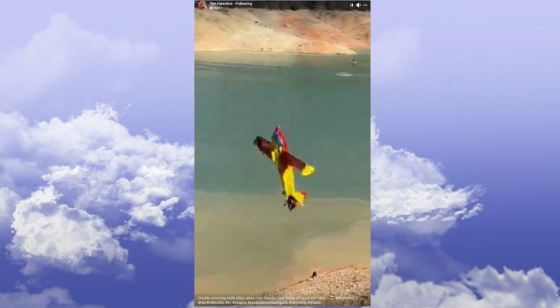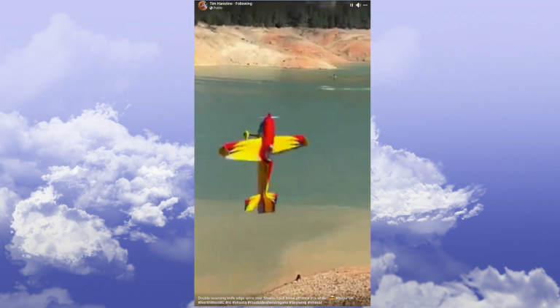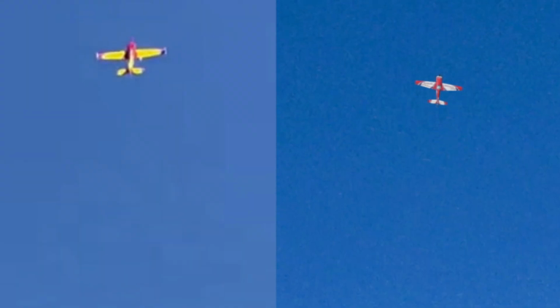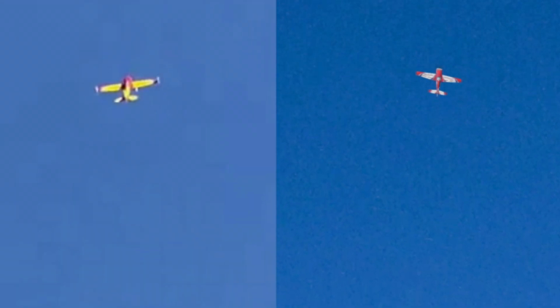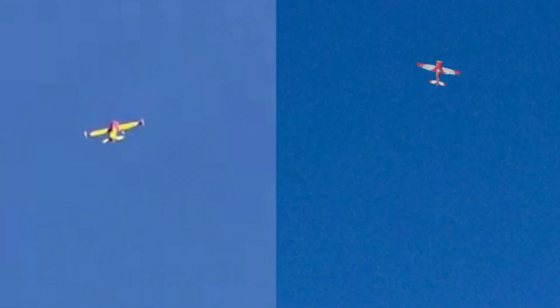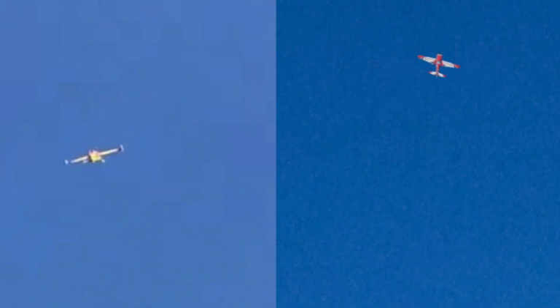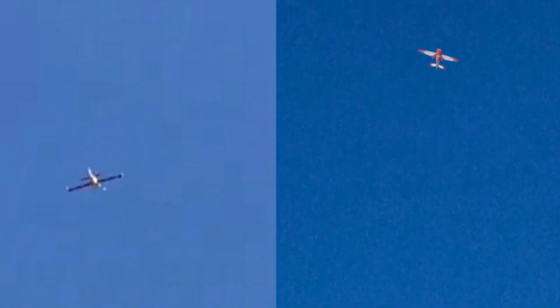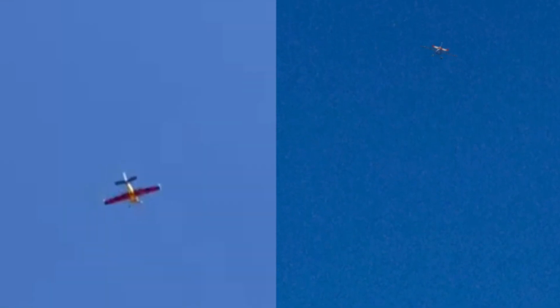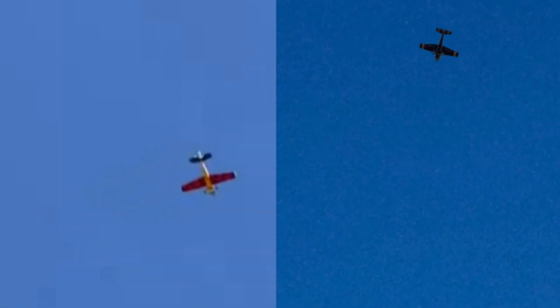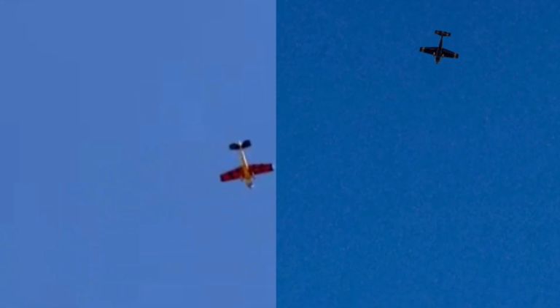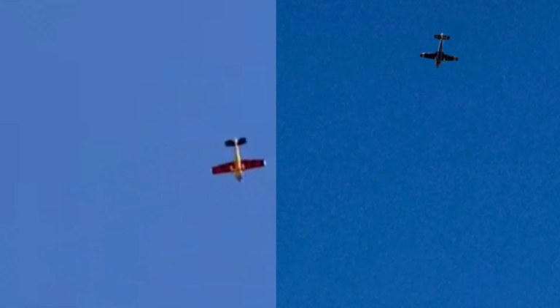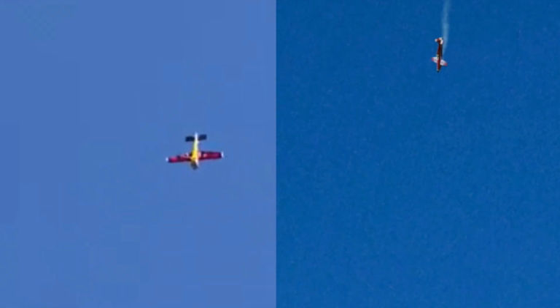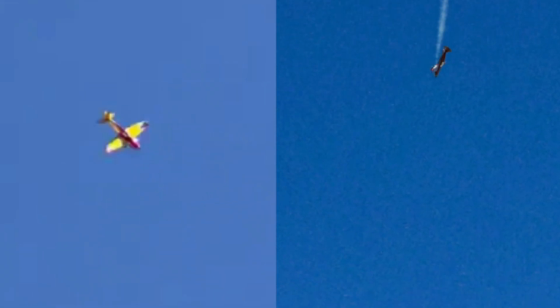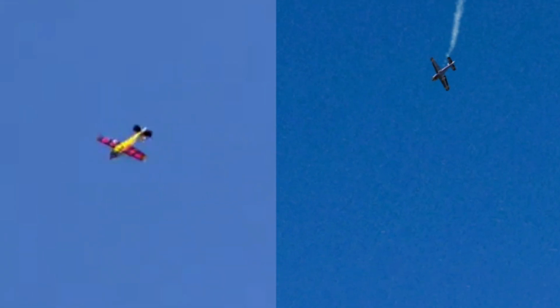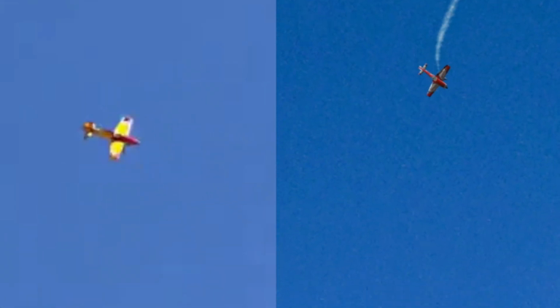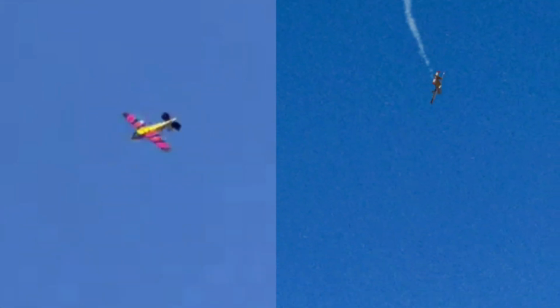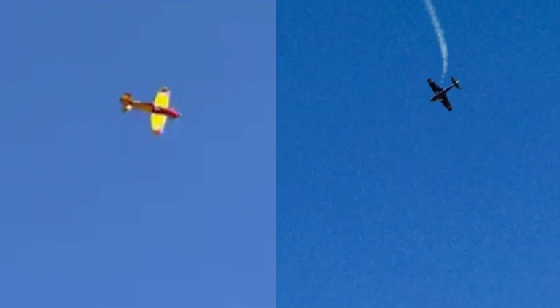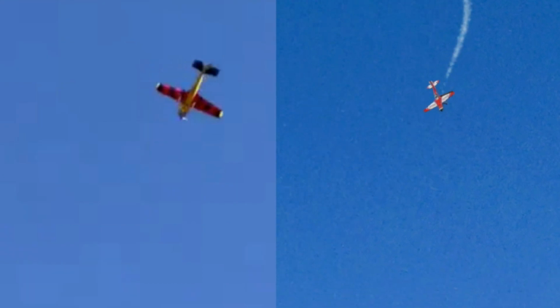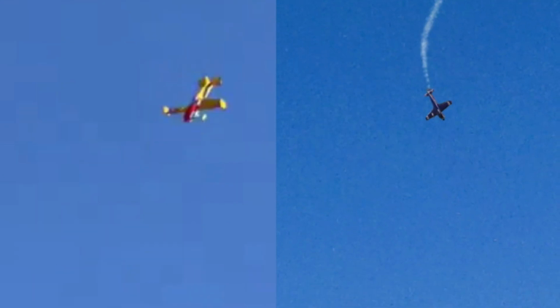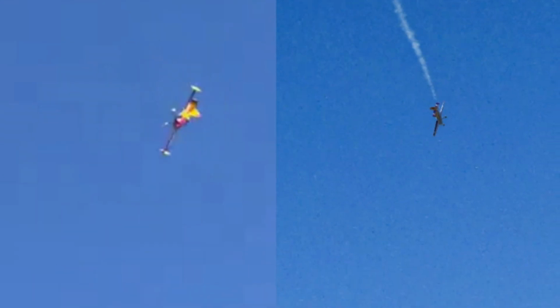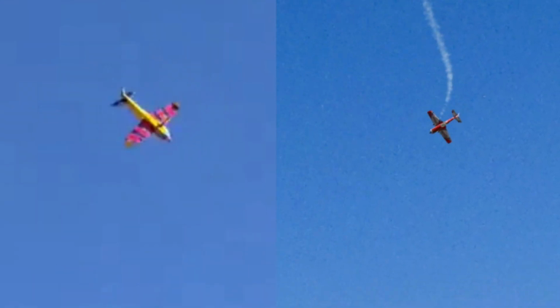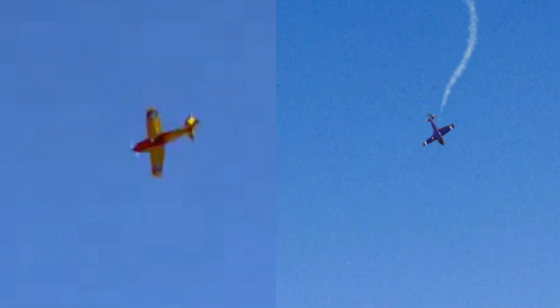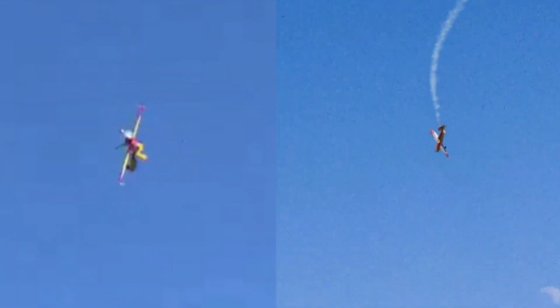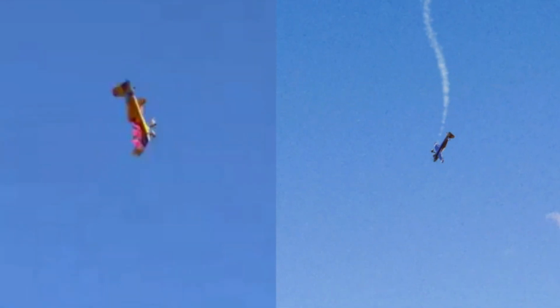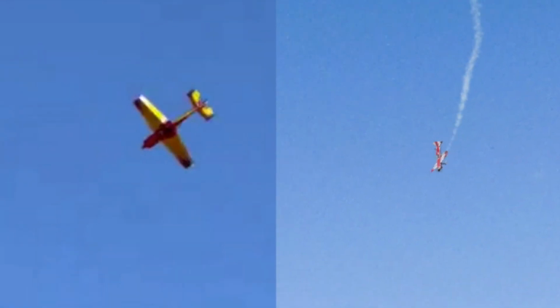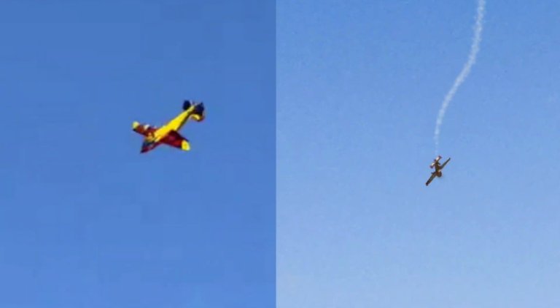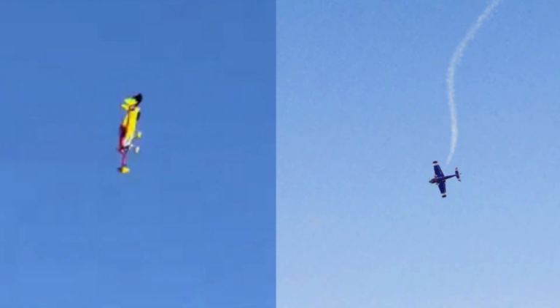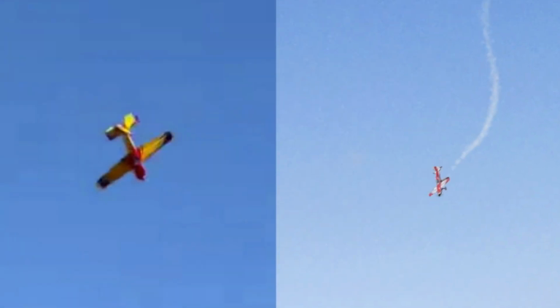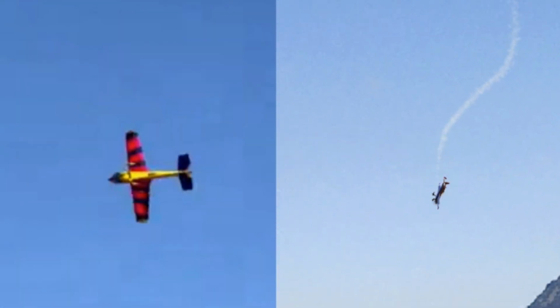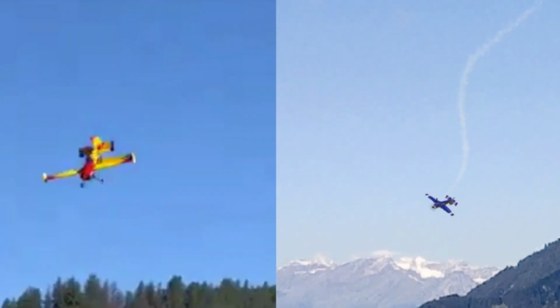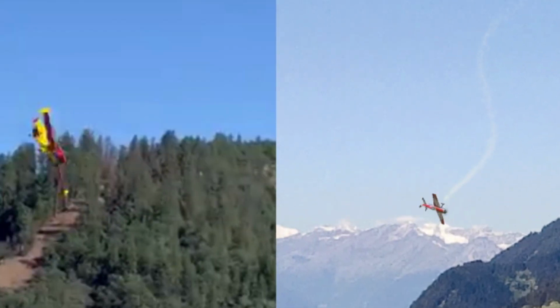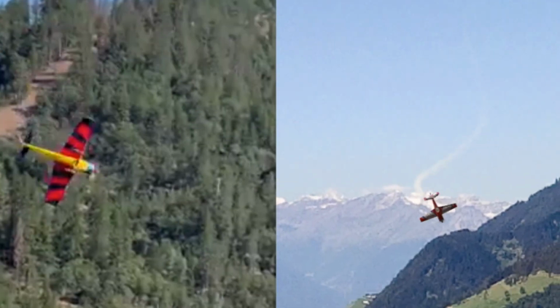So you bust out the simulator and you start following what he does. Sure enough, you make it happen.